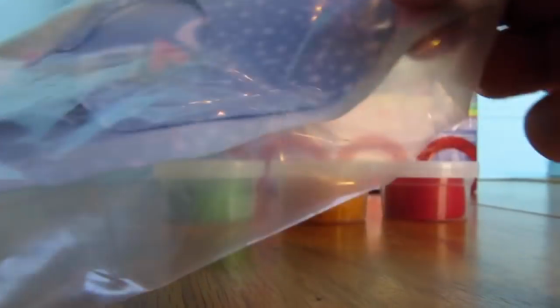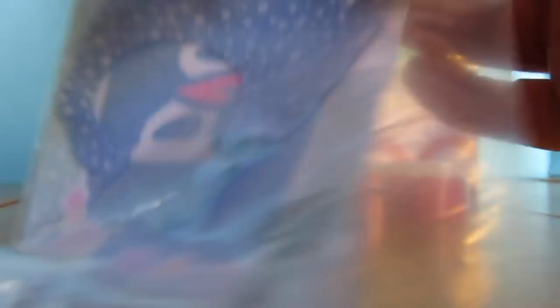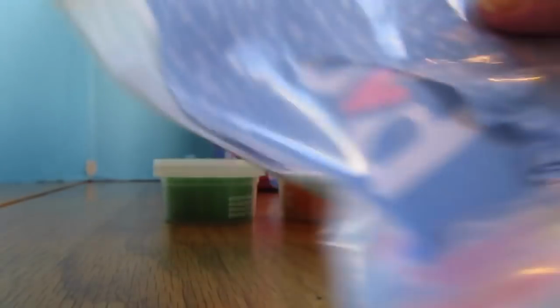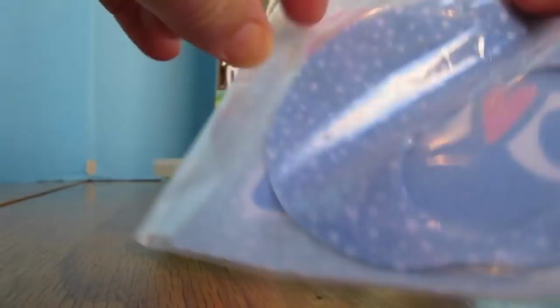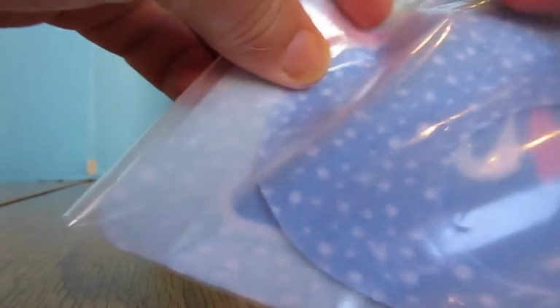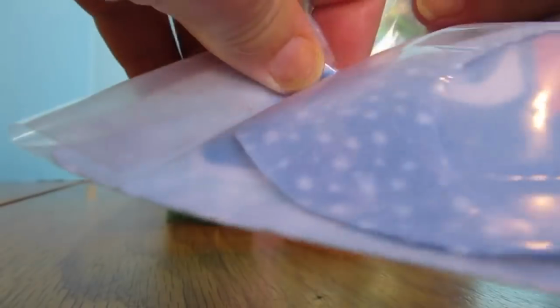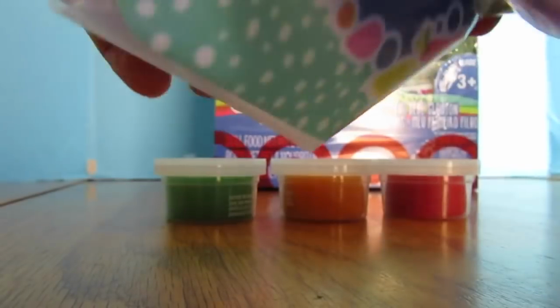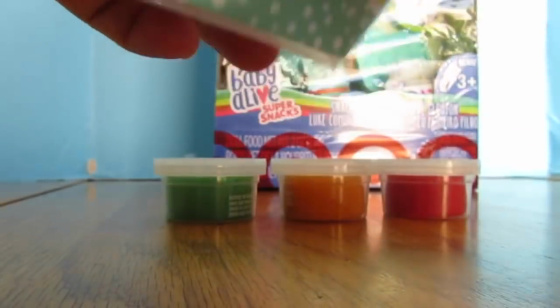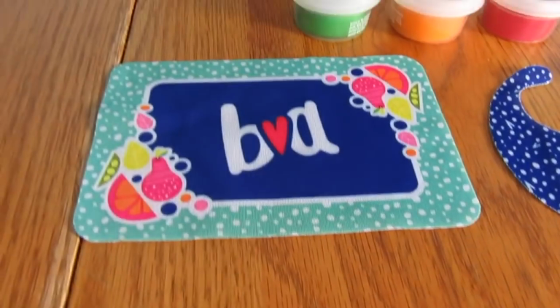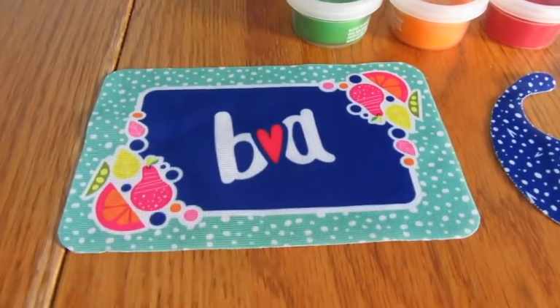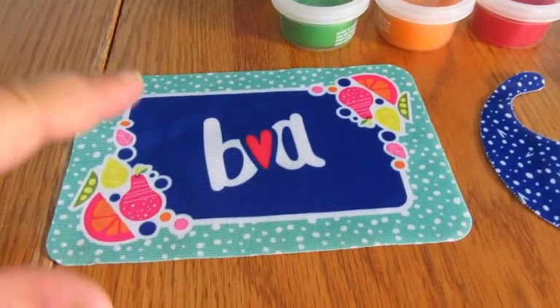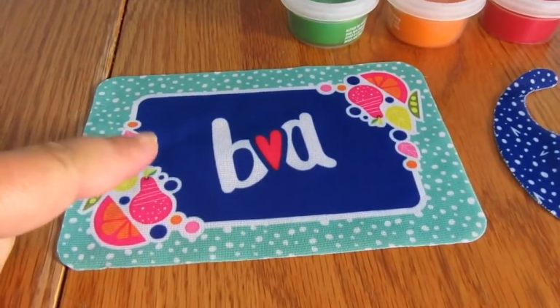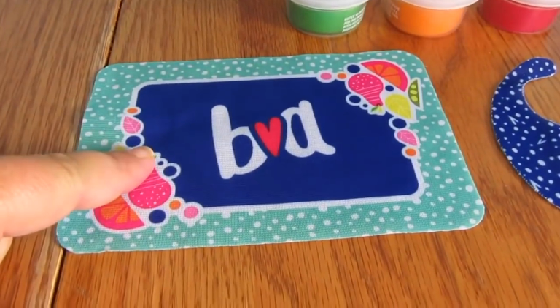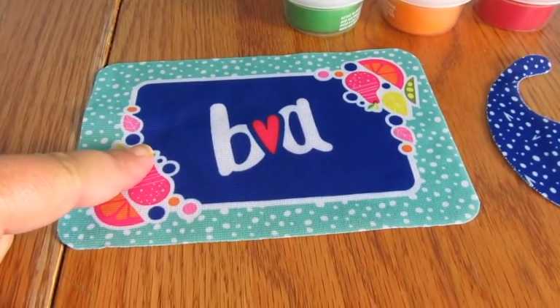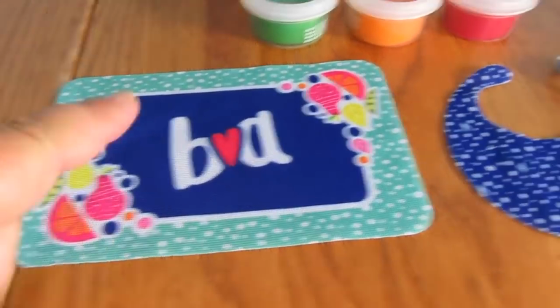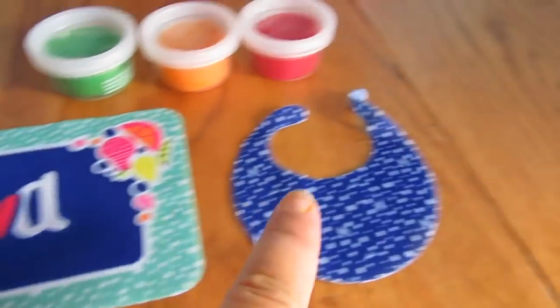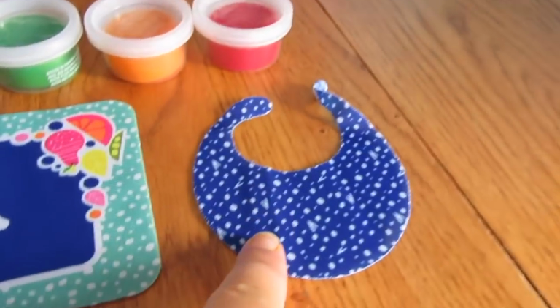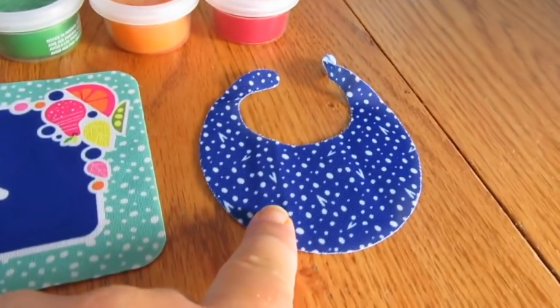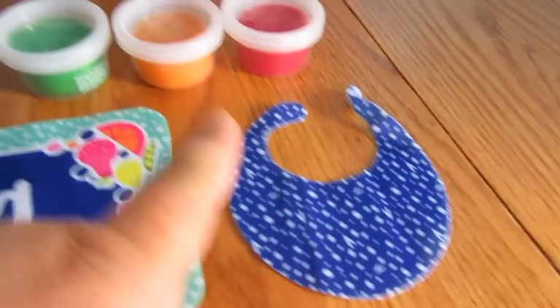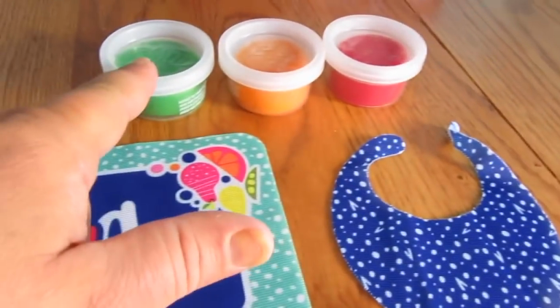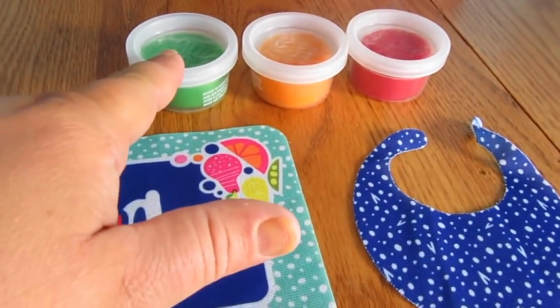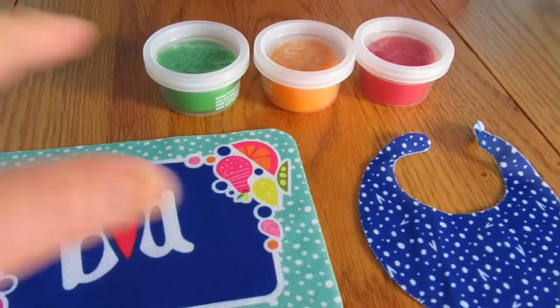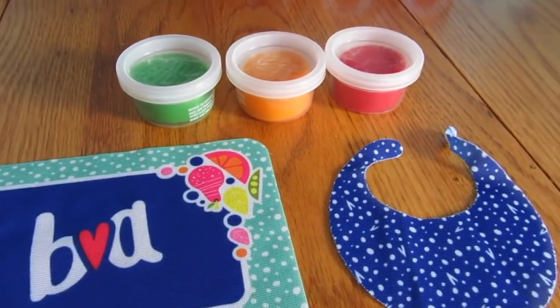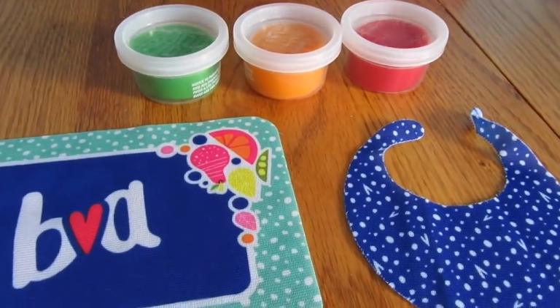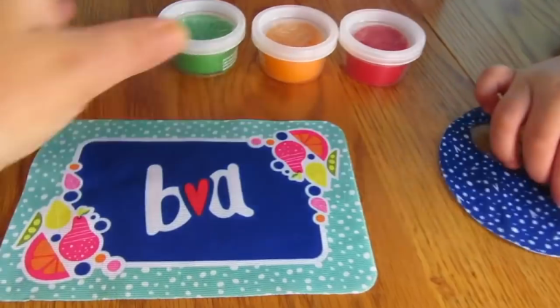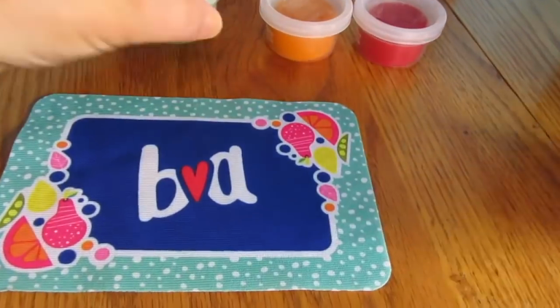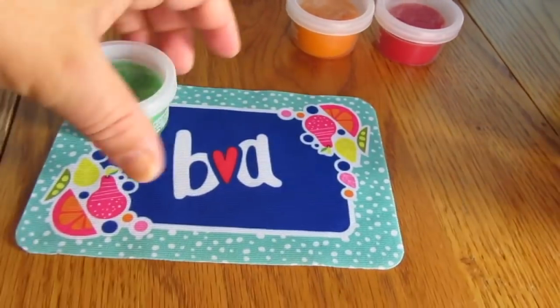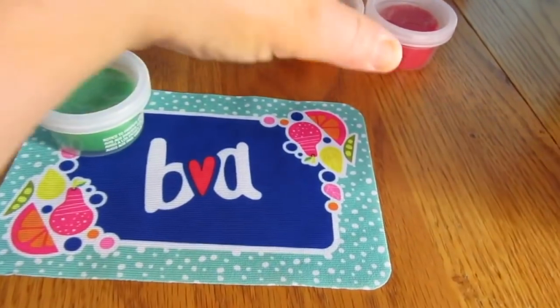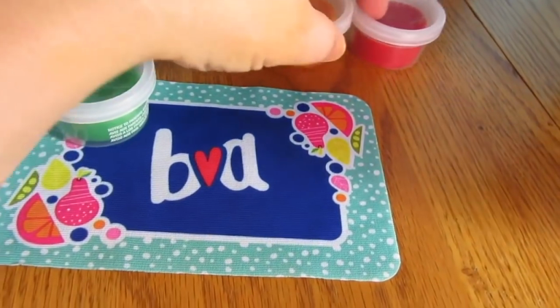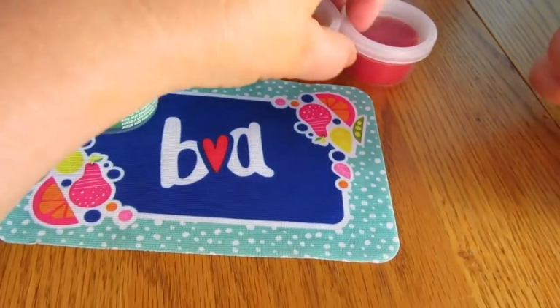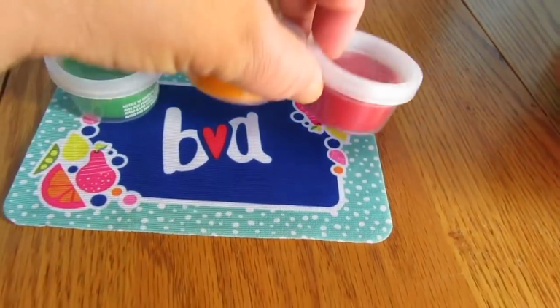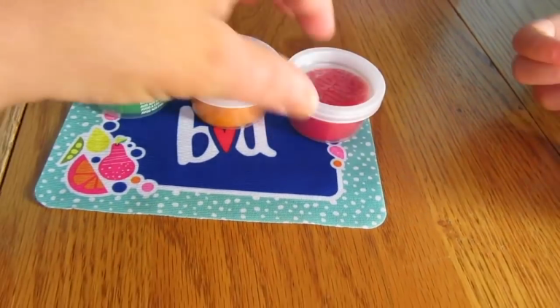Let's open this up. See how cute? Here's the placemat, the bib, and the doll food. I love this. This is so cute.